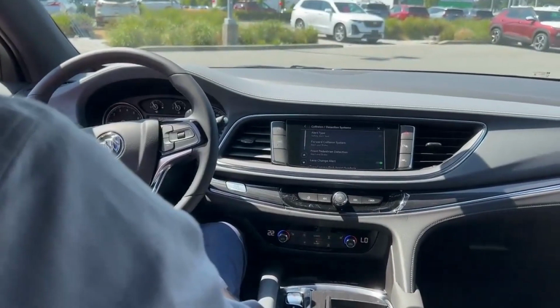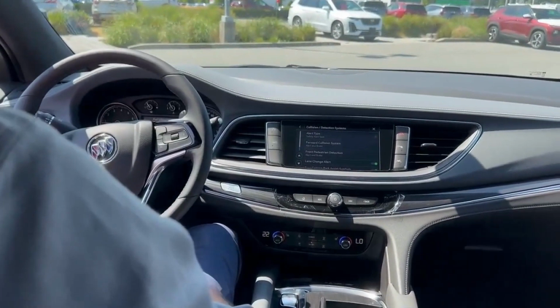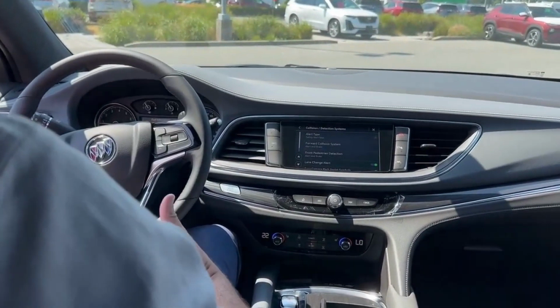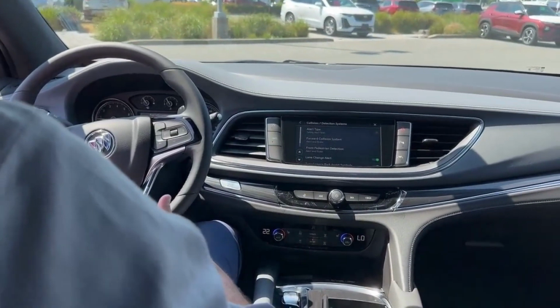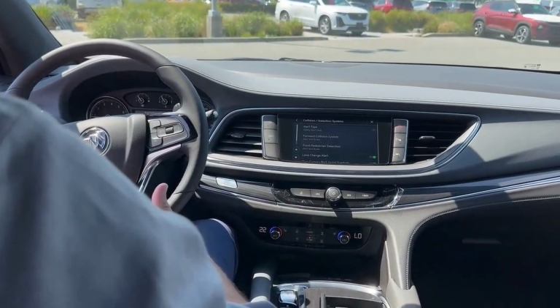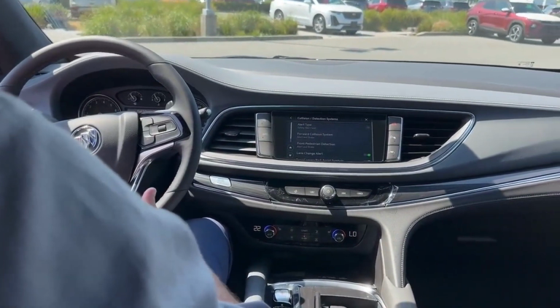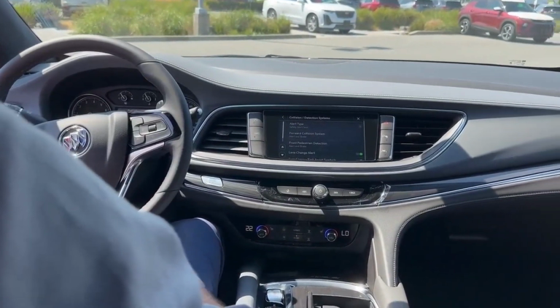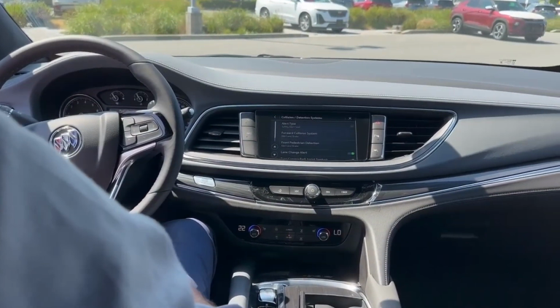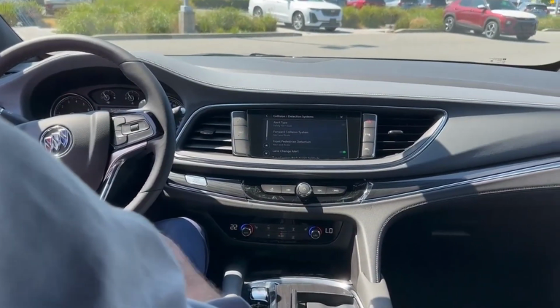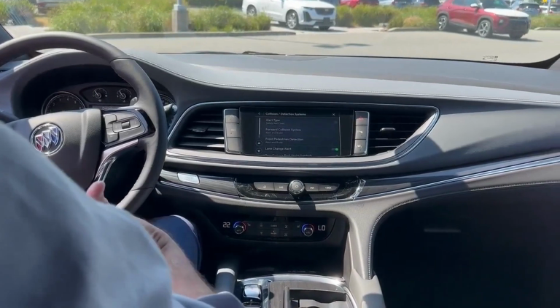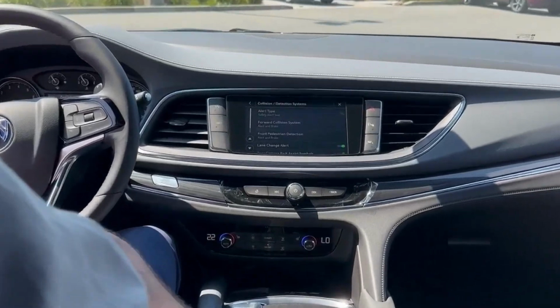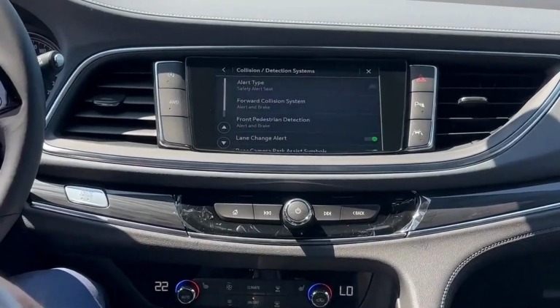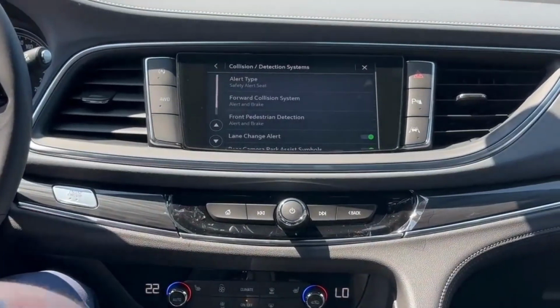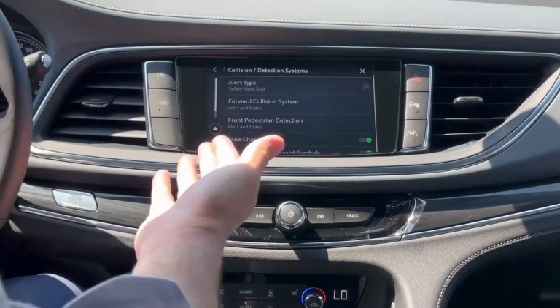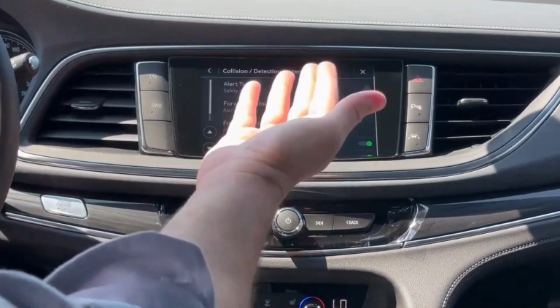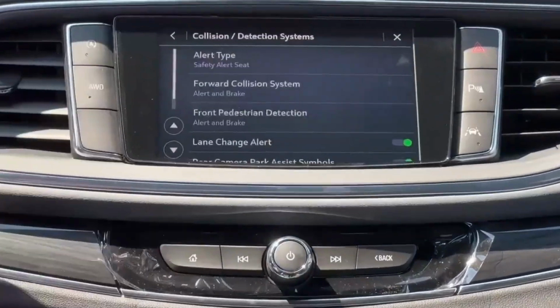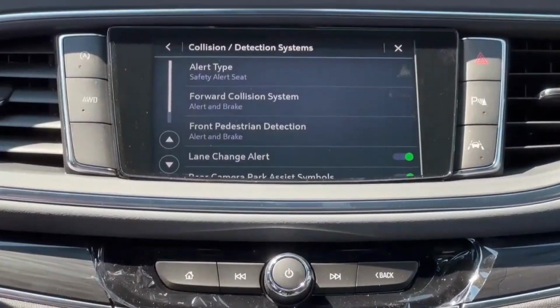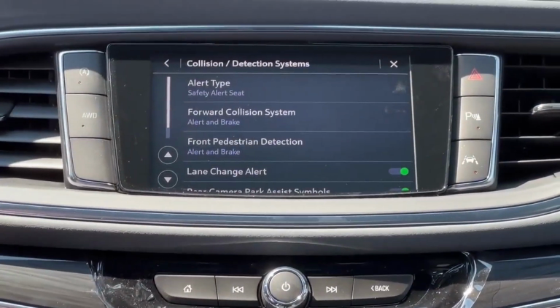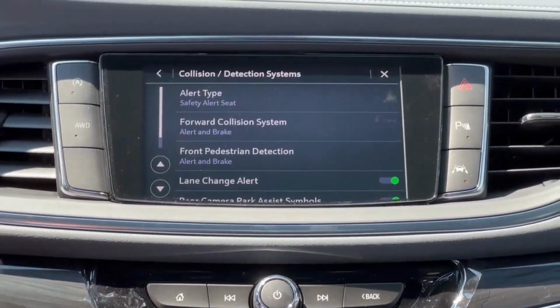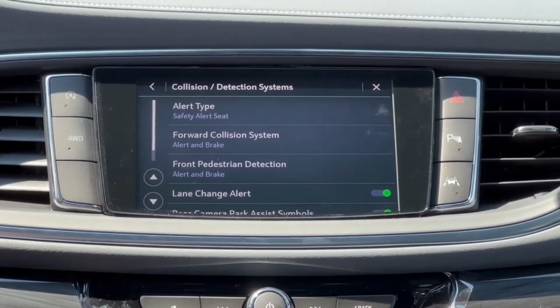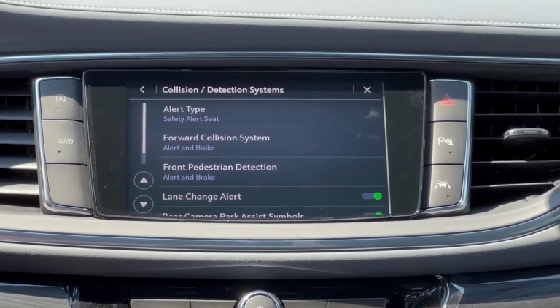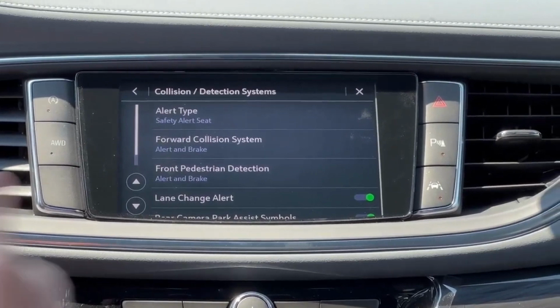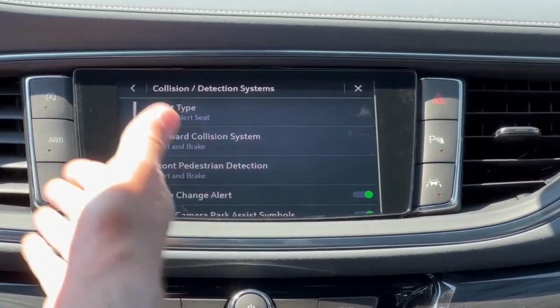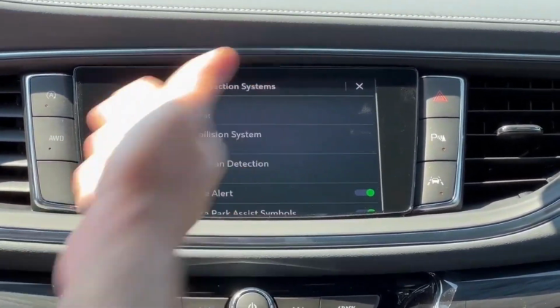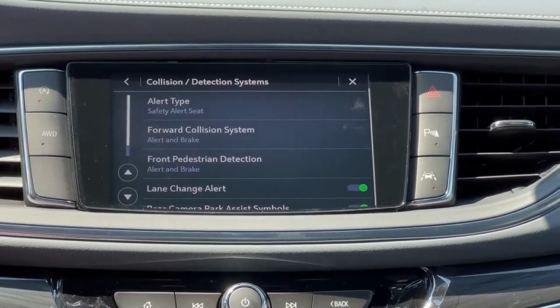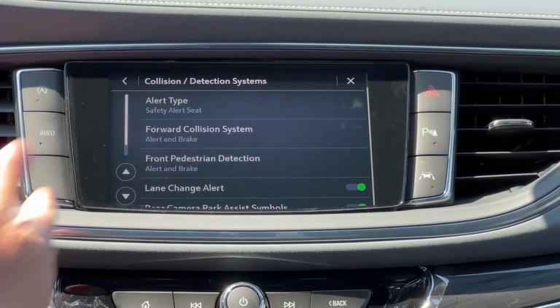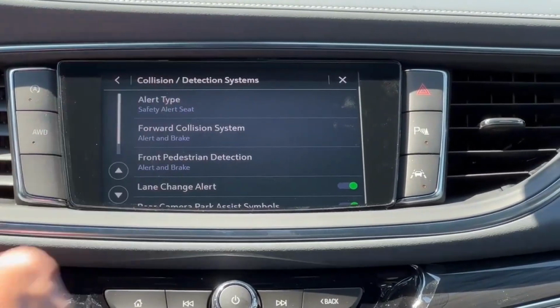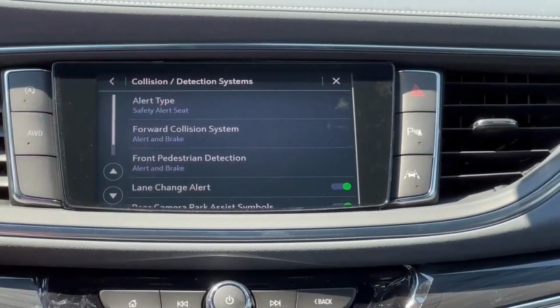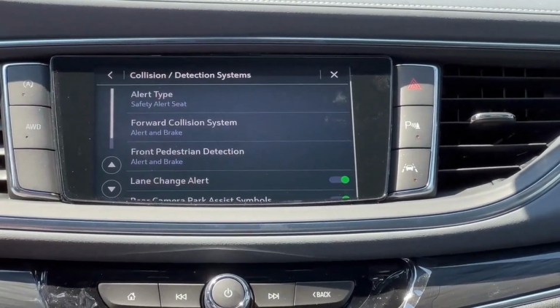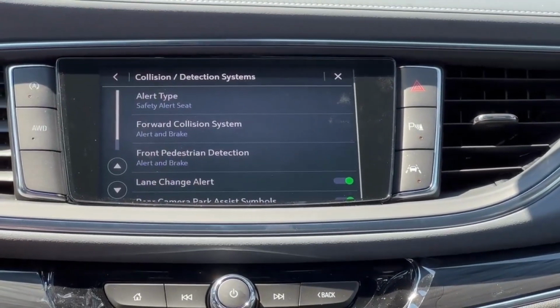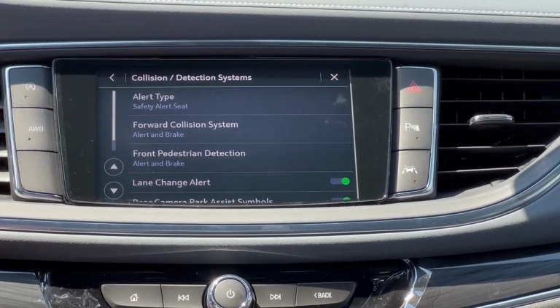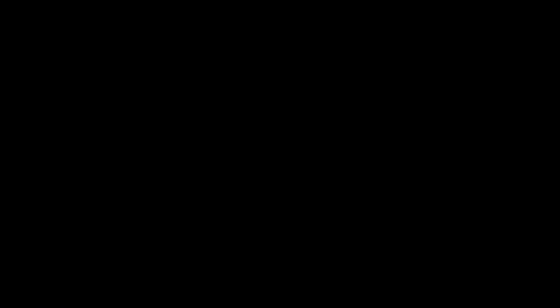All Buick Enclave Essences come with the Buick Driver Confidence Plus — that's a suite of safety features including forward collision system with pedestrian detection. All of these can be controlled with the touch of a button under your vehicle settings.